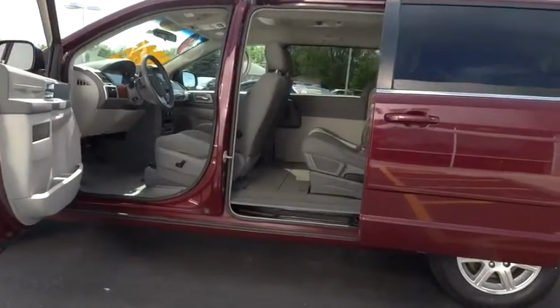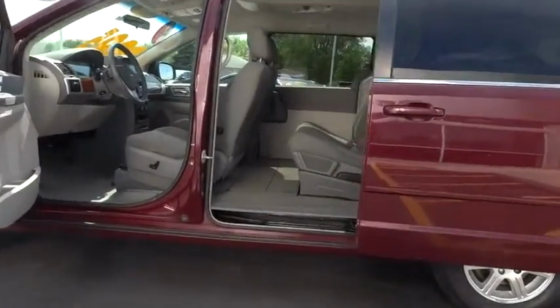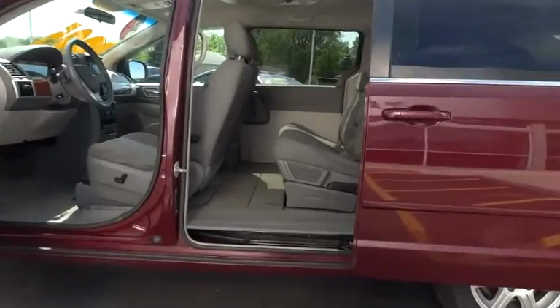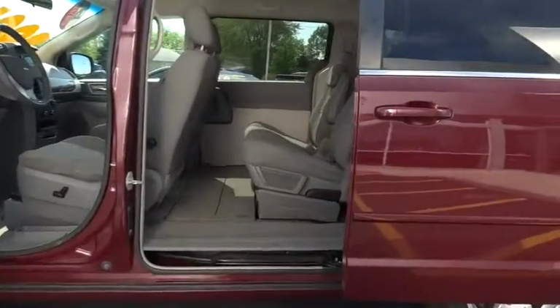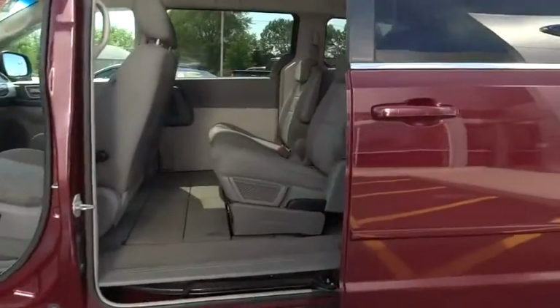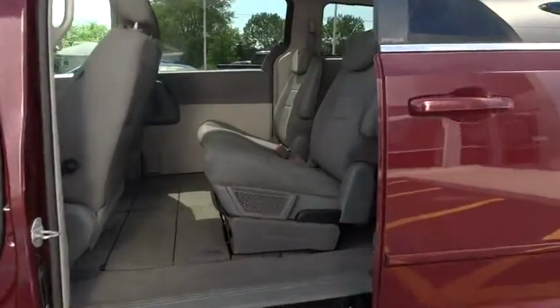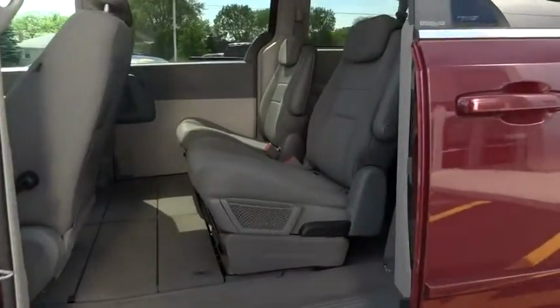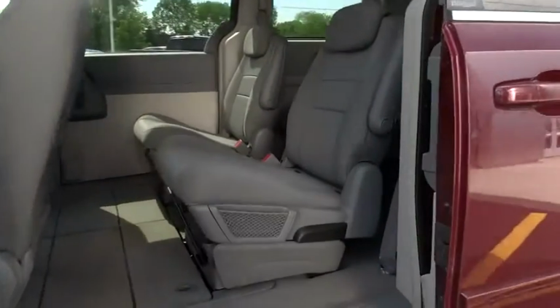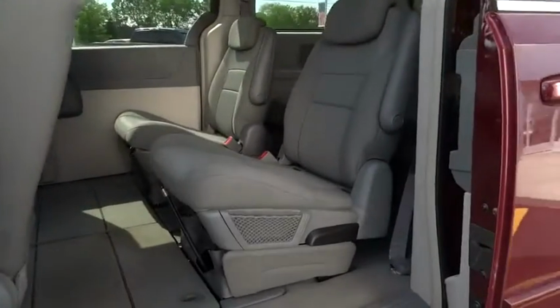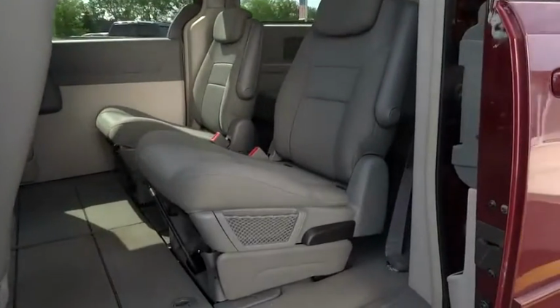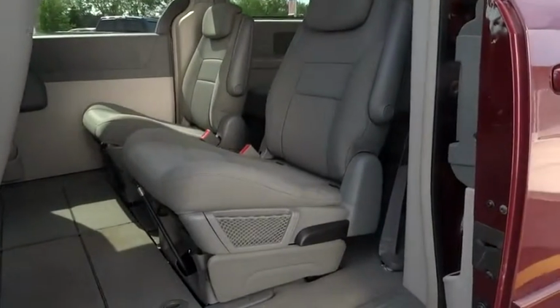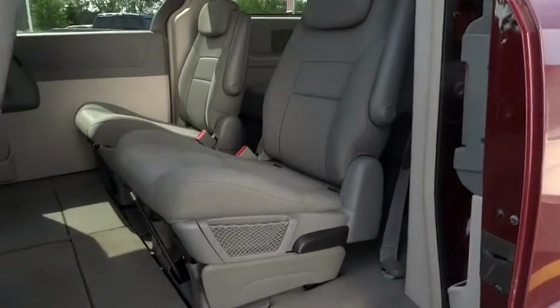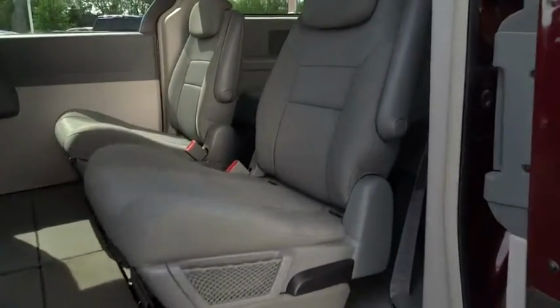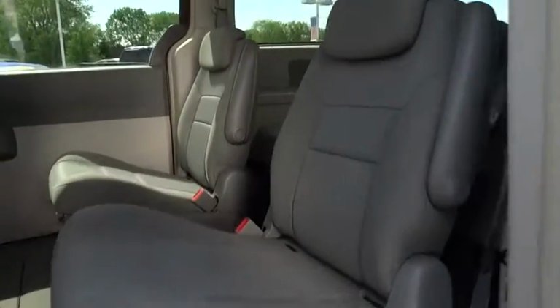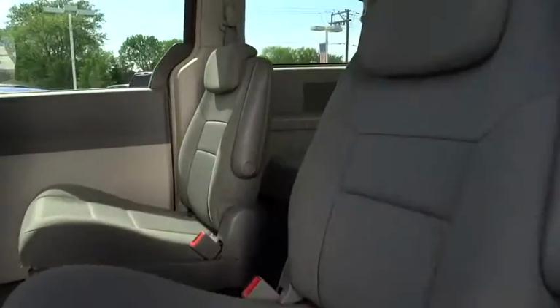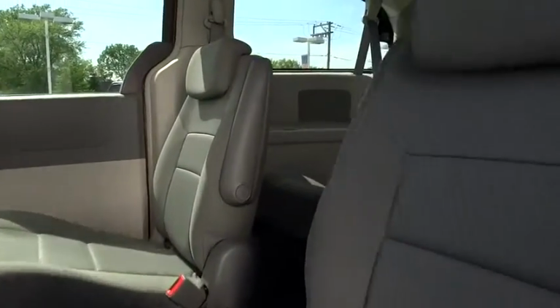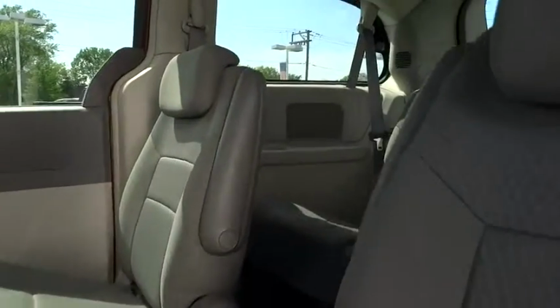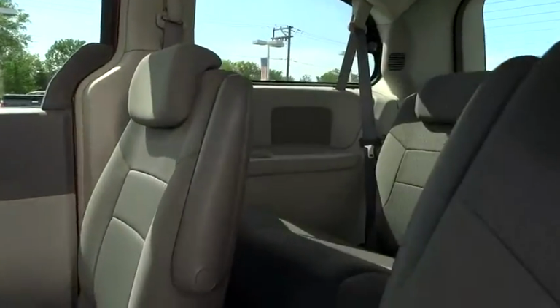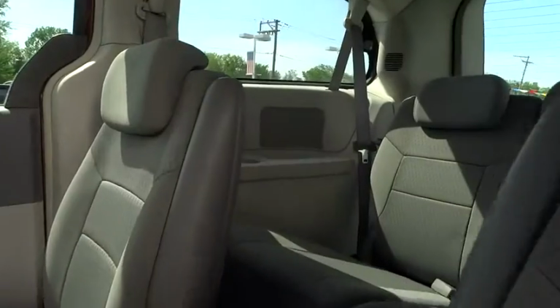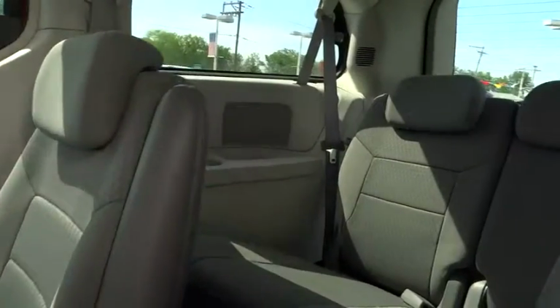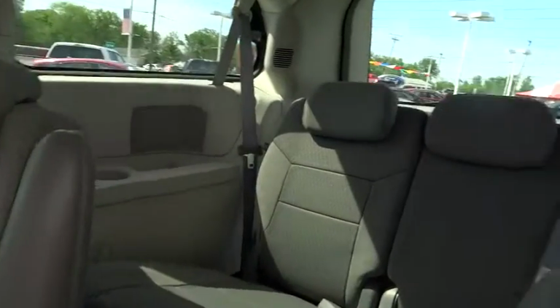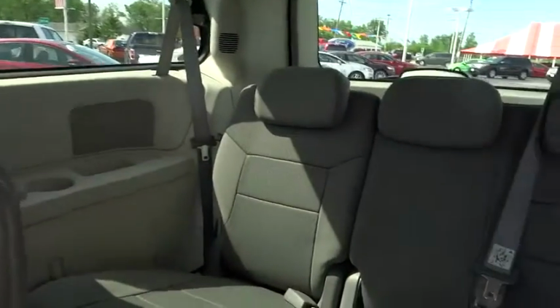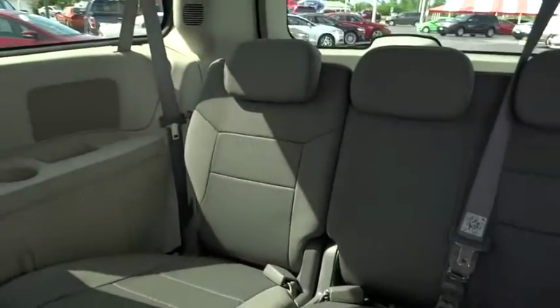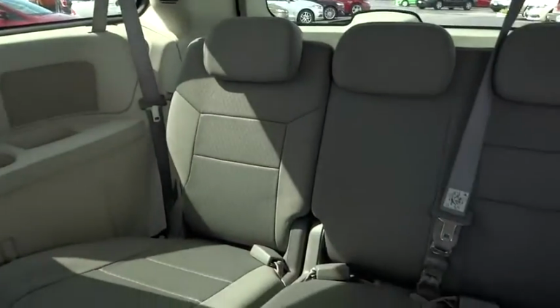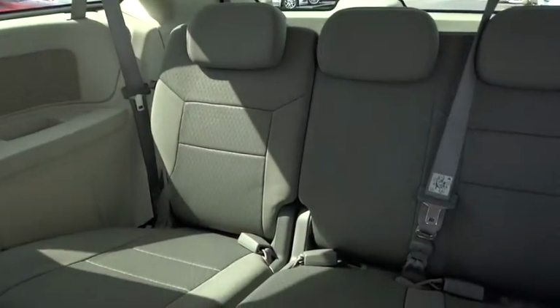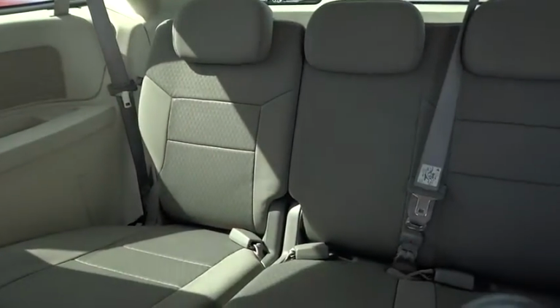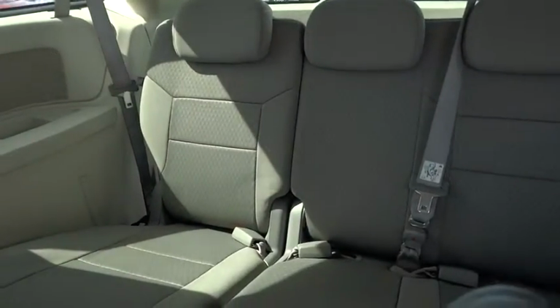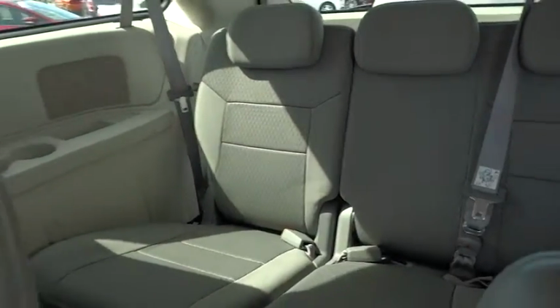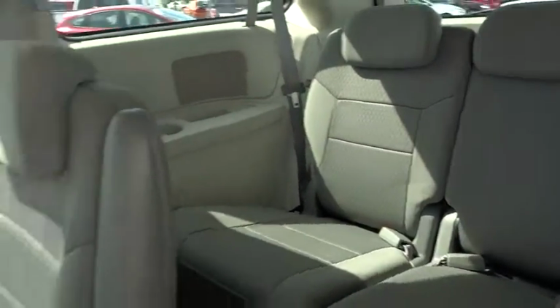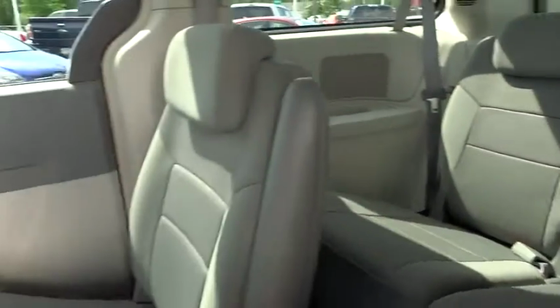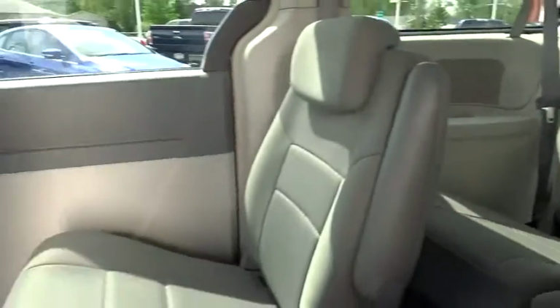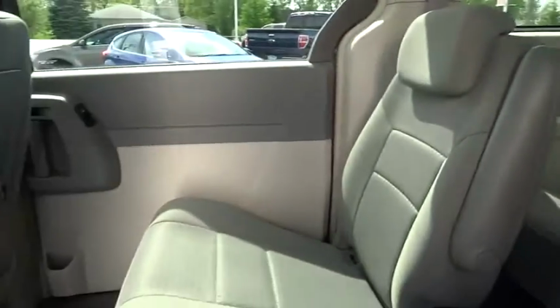Aluminum wheels, four-wheel disc brakes, universal garage door opener, rear defrost, AM-FM stereo radio, front wheel drive, passenger airbag, trip computer.